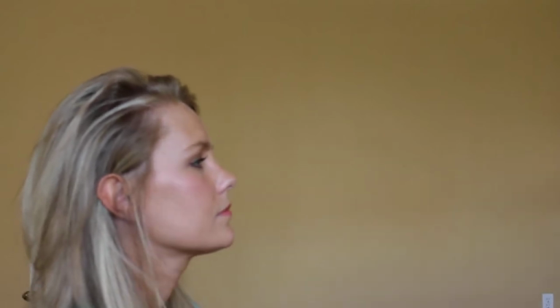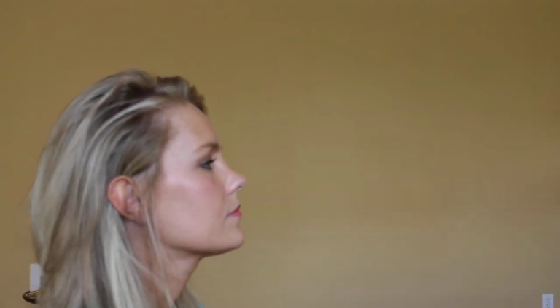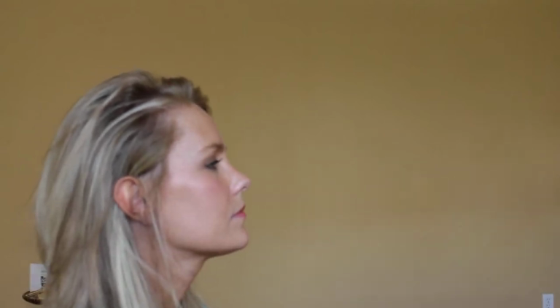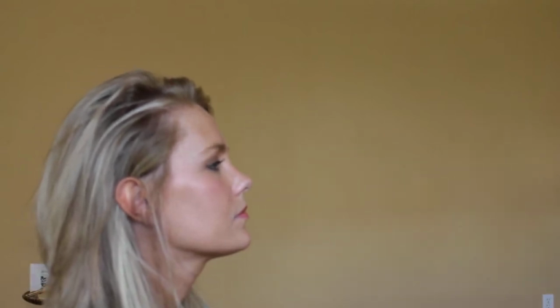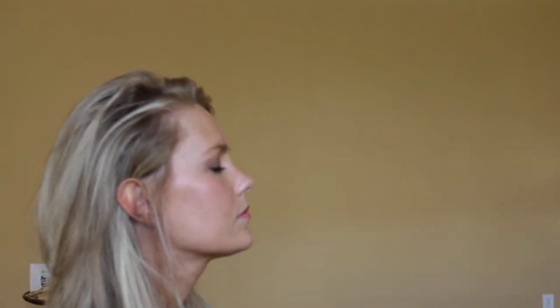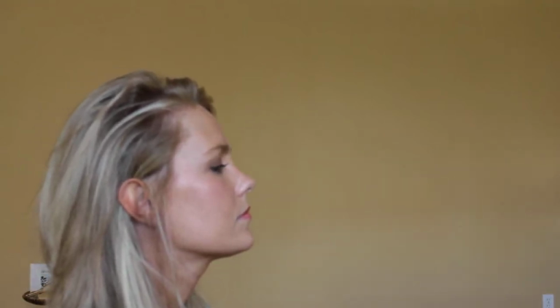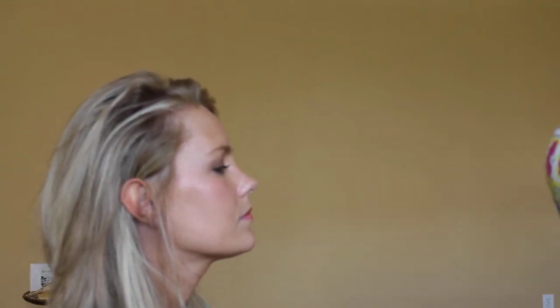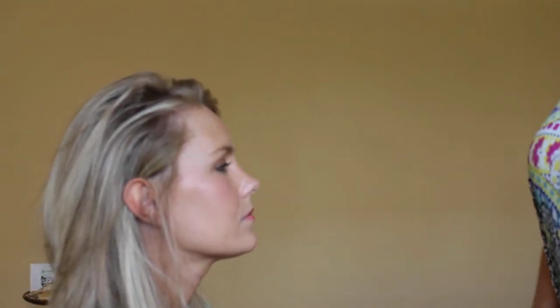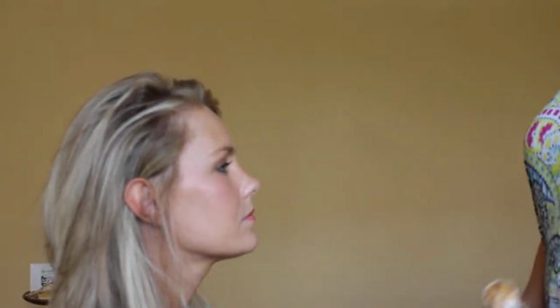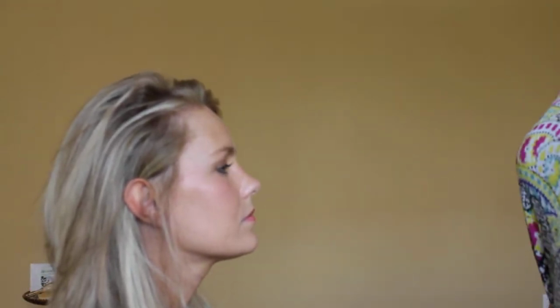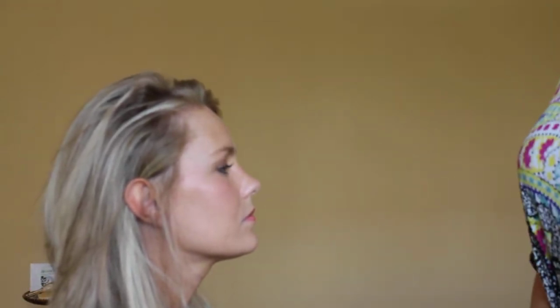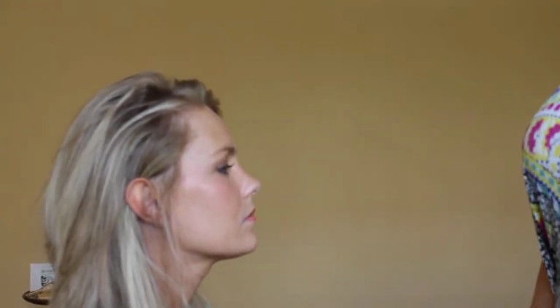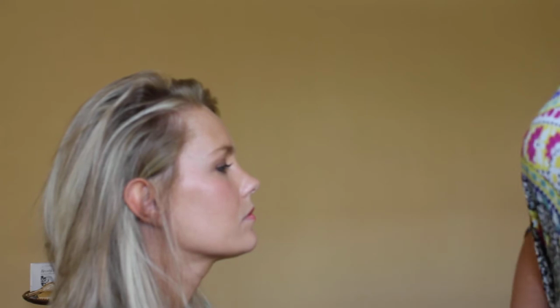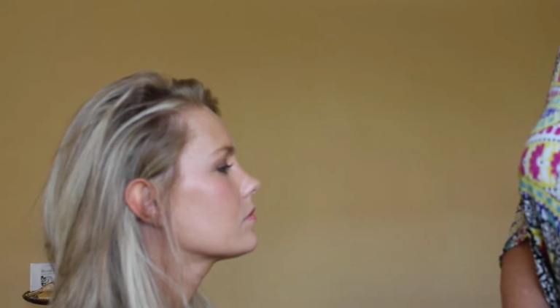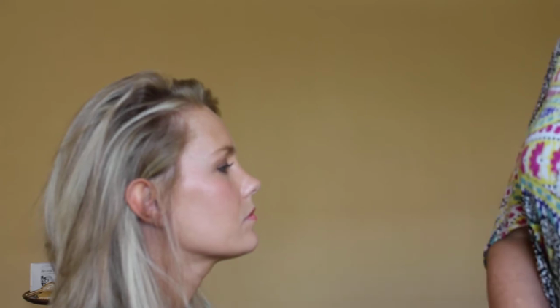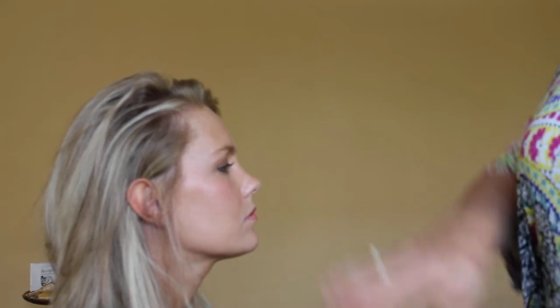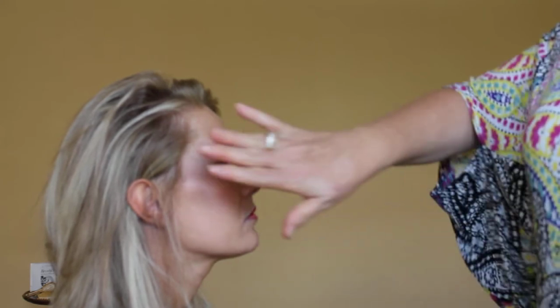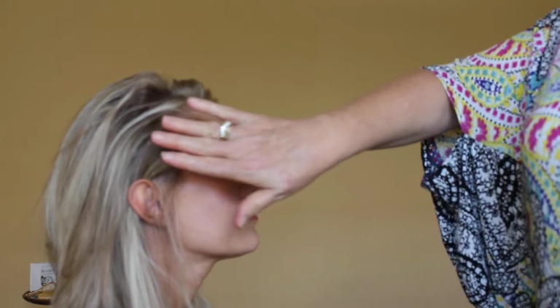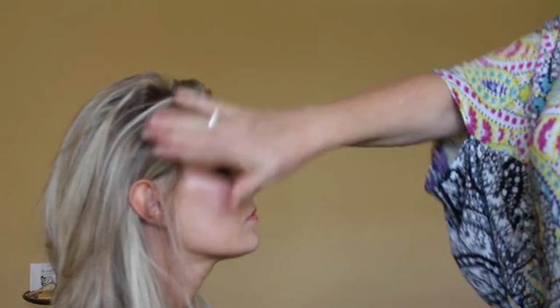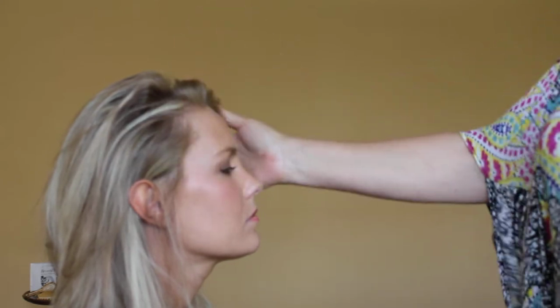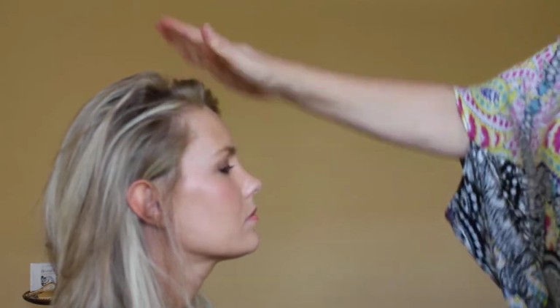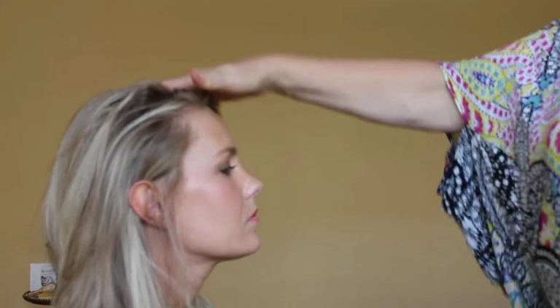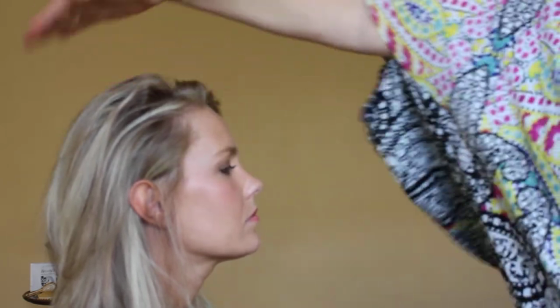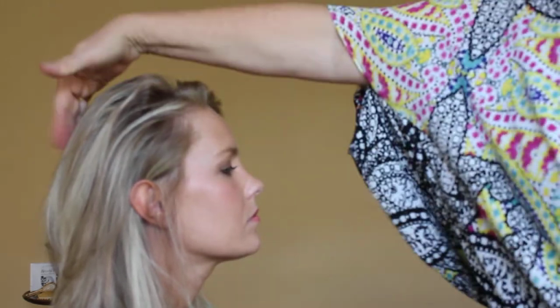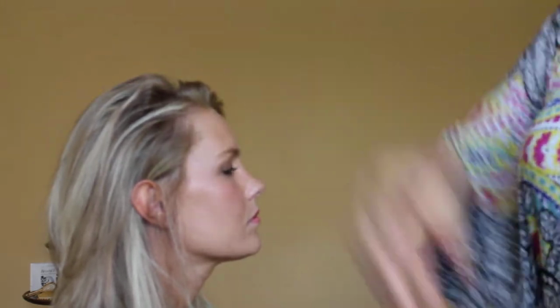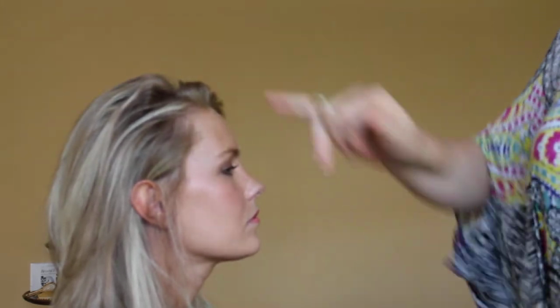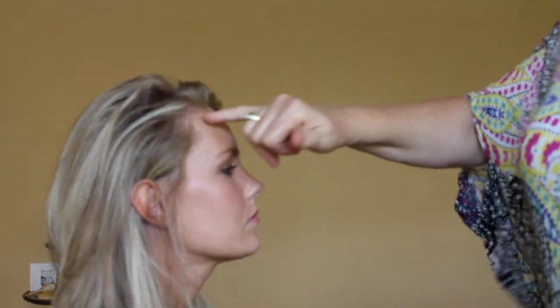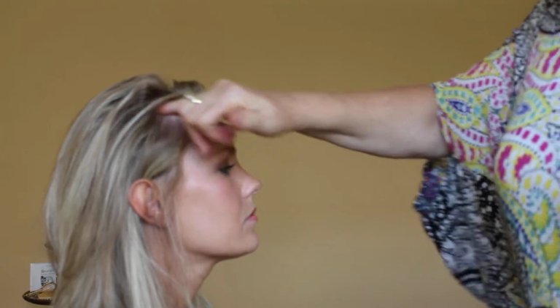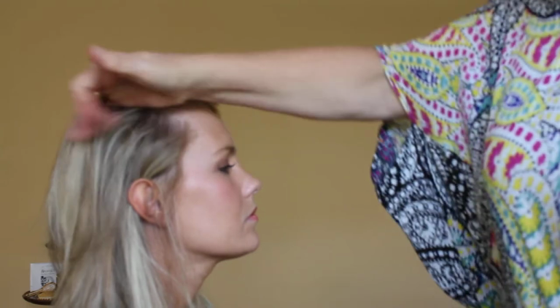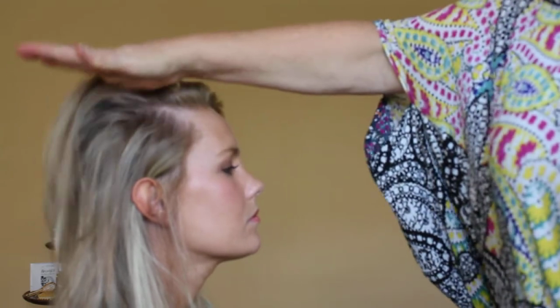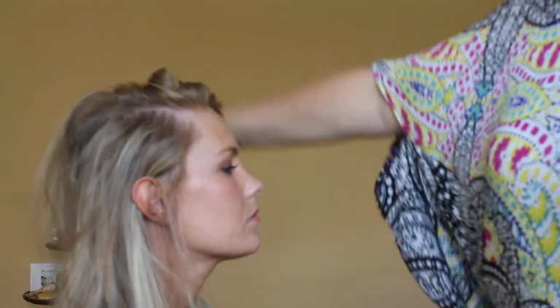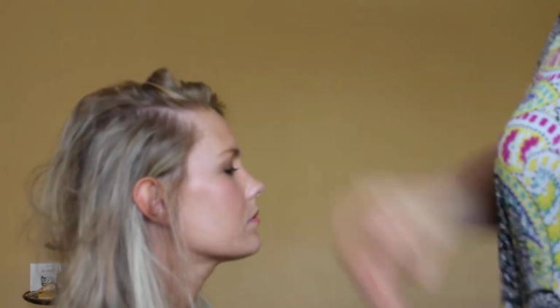I would like to show you a technique to add more volume on the hair and scalp. You can apply this technique to the sides of the head, top of the head, and the crown. I'm going to demonstrate it on the side here.